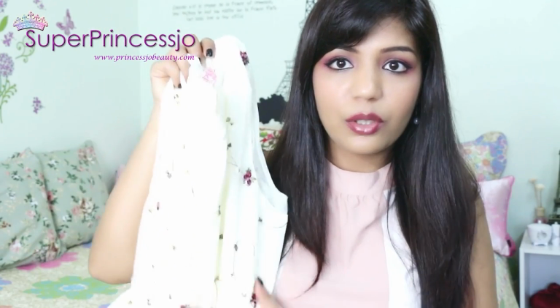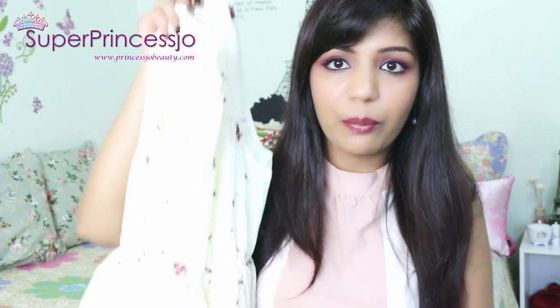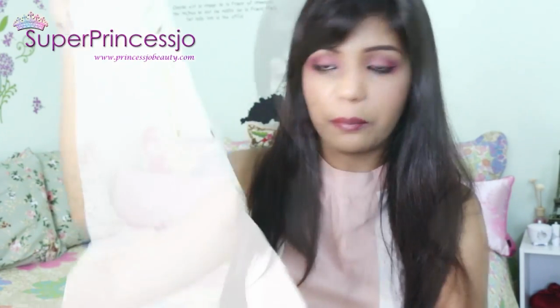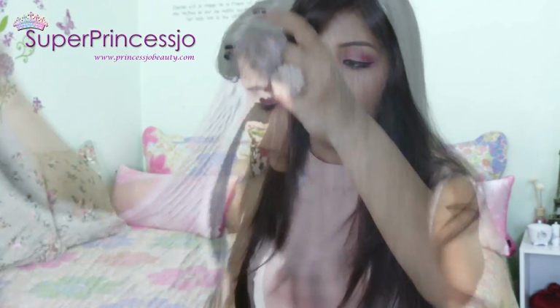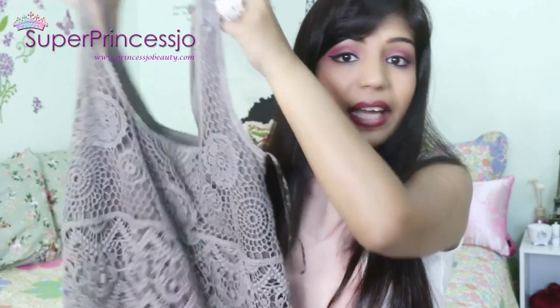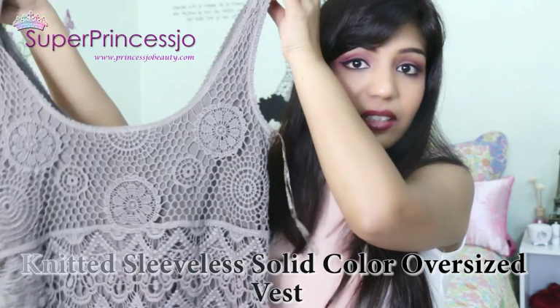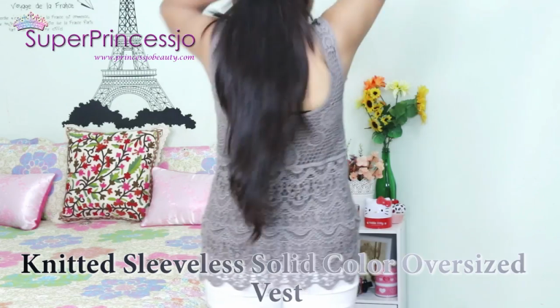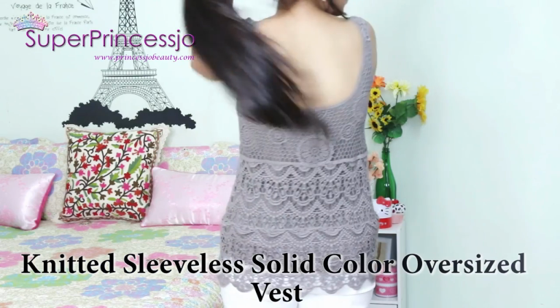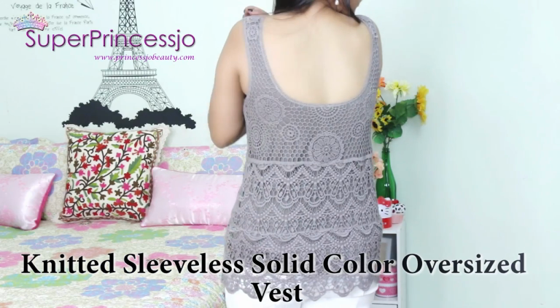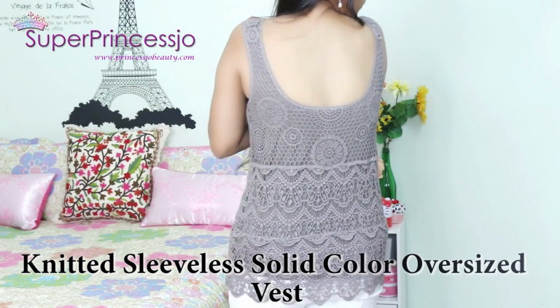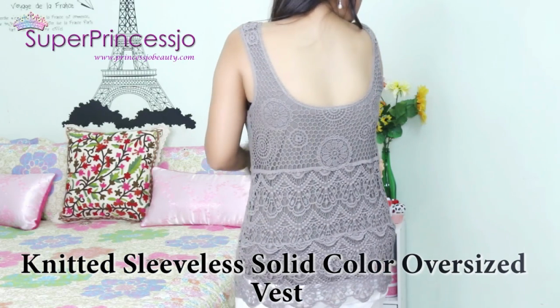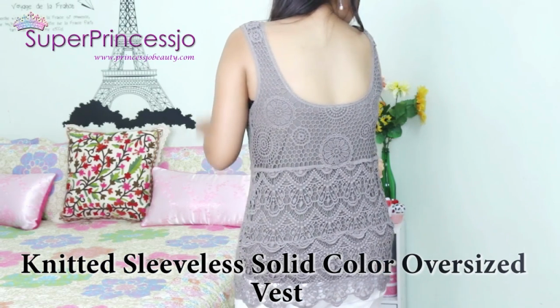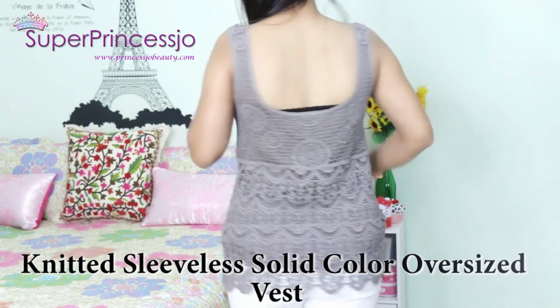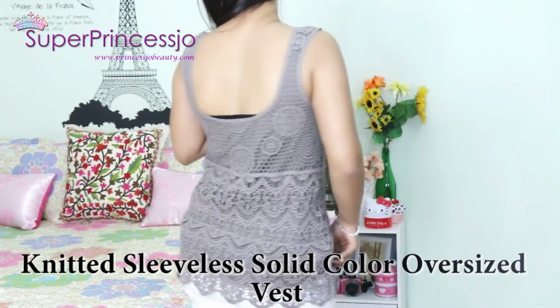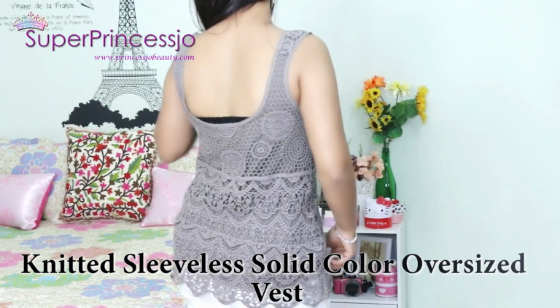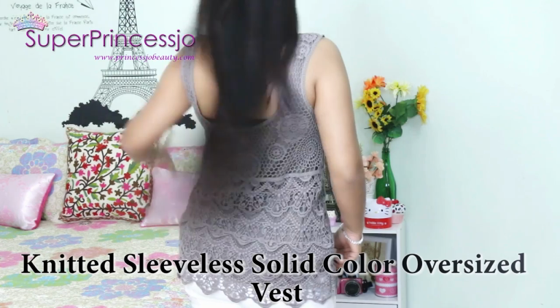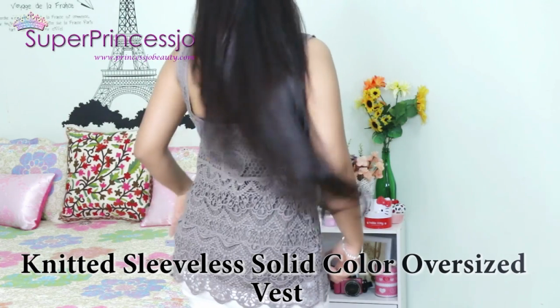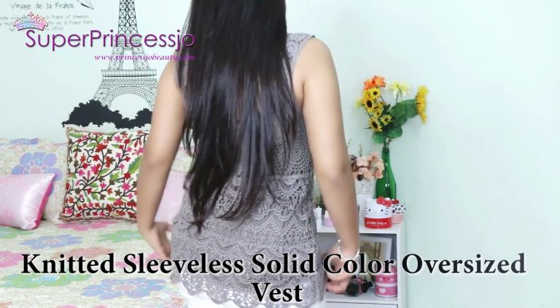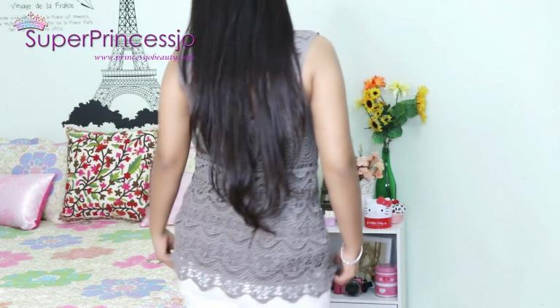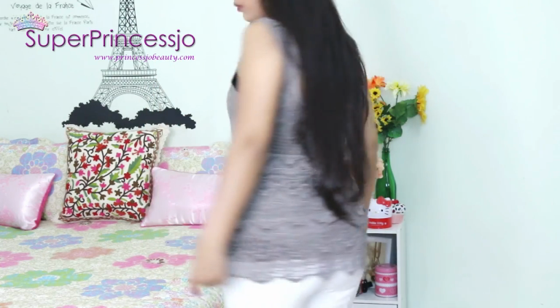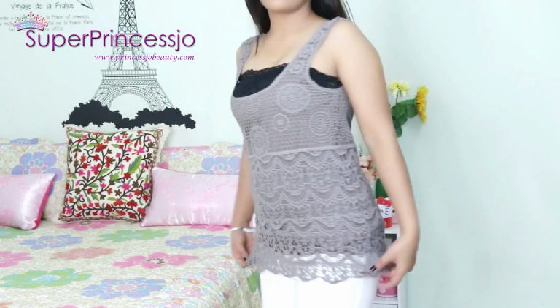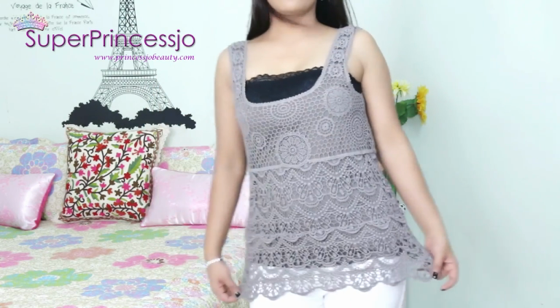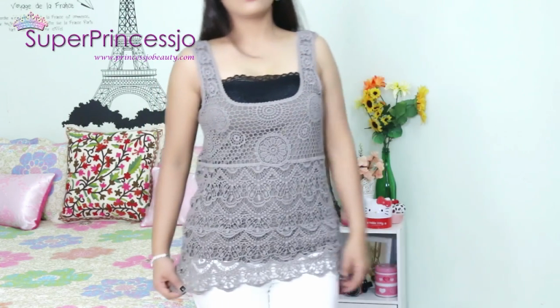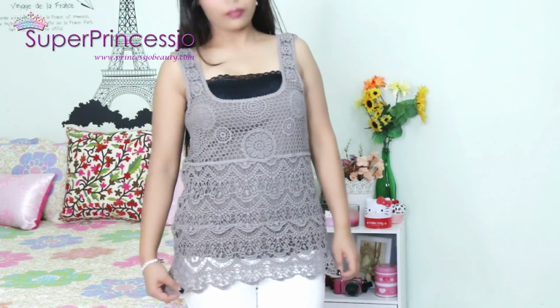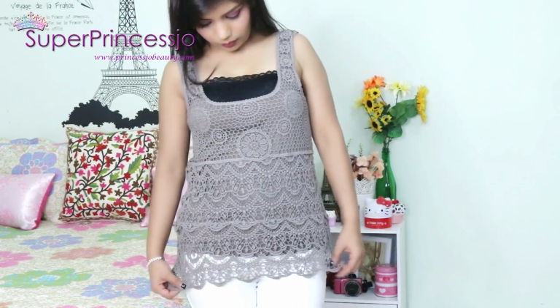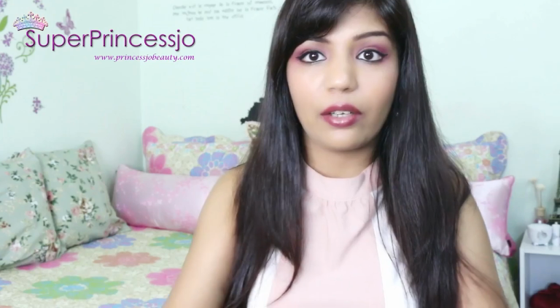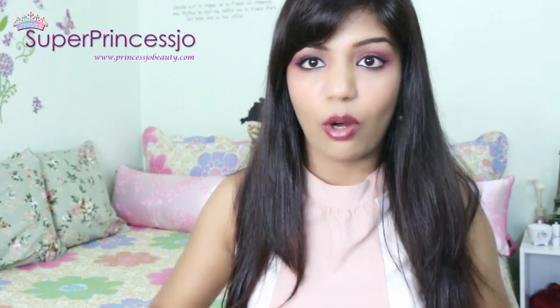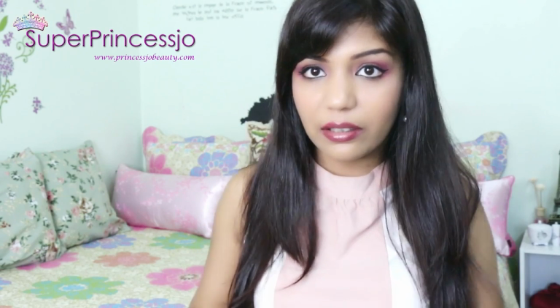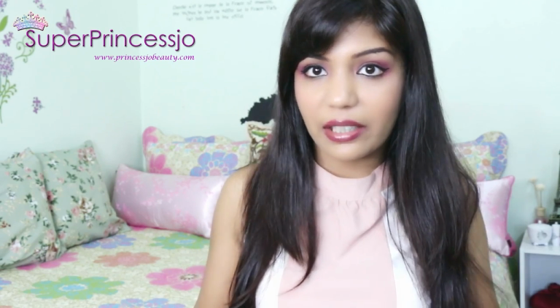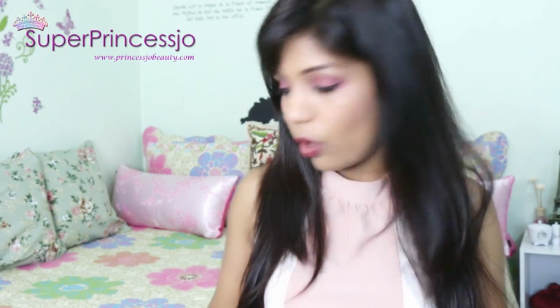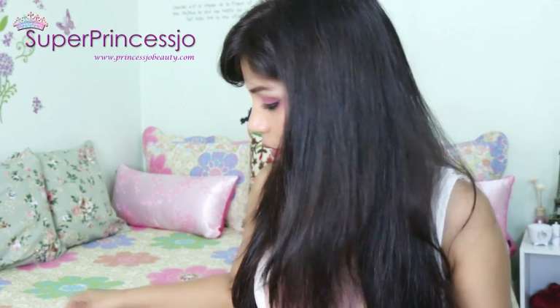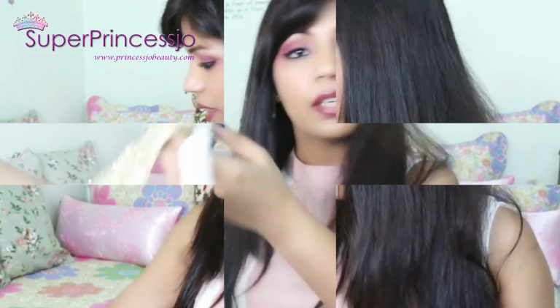Next is this corset top and it is a gray color full corset top which needs a bandeau bra, bandeau top, or a tank top underneath it.